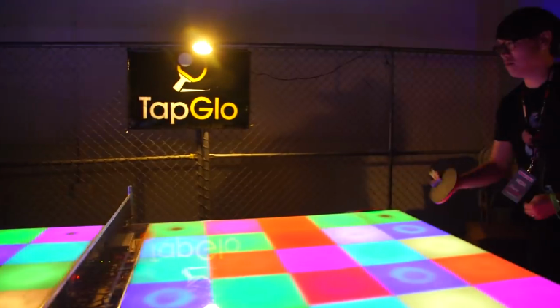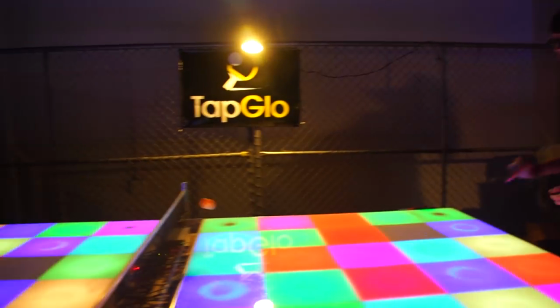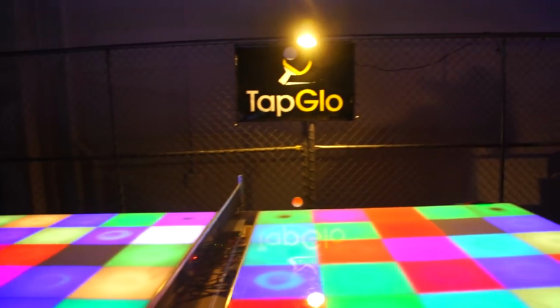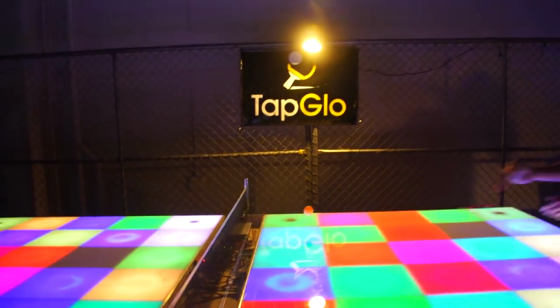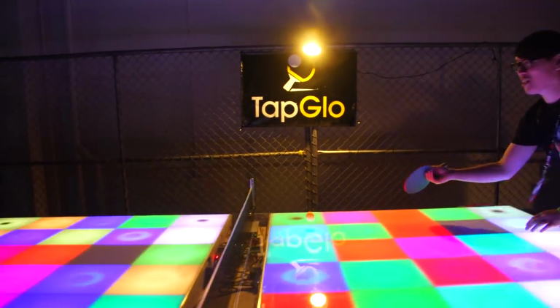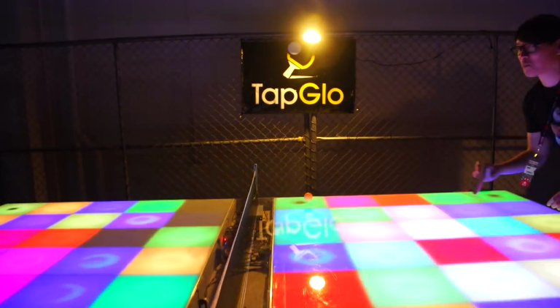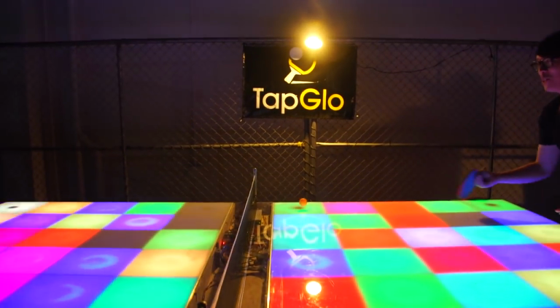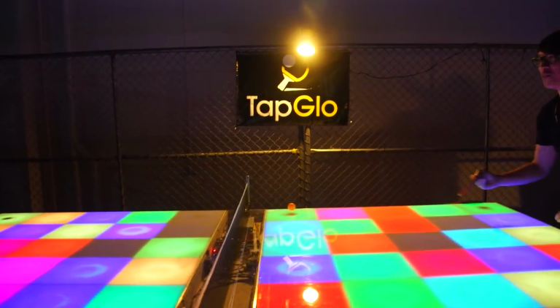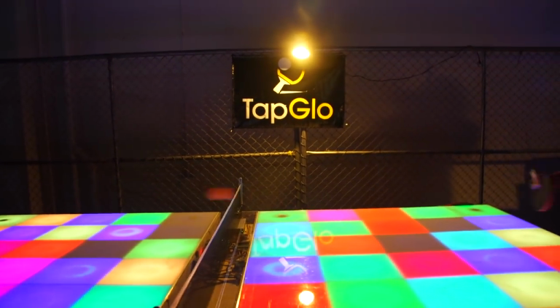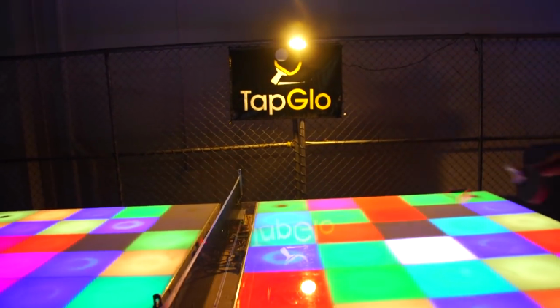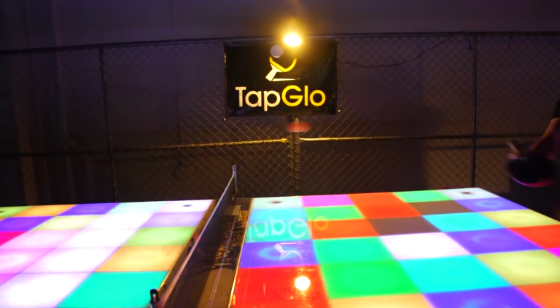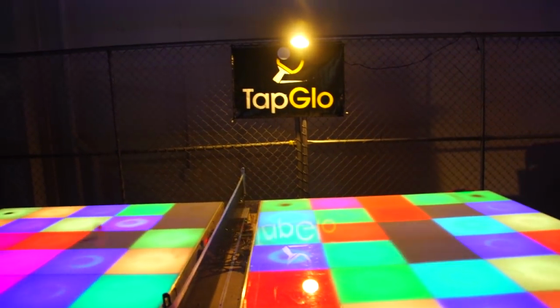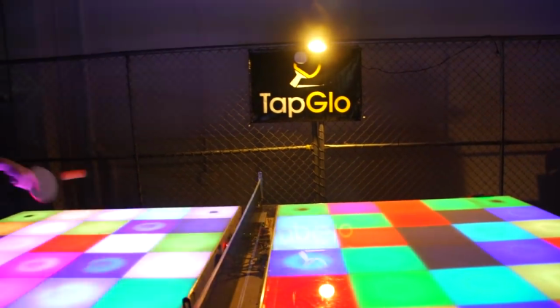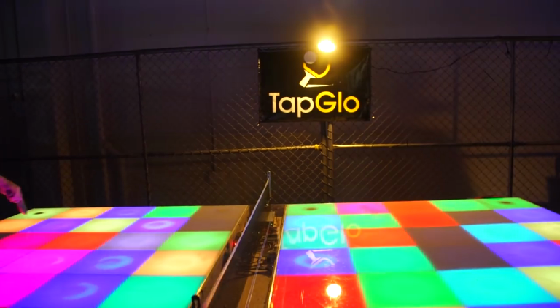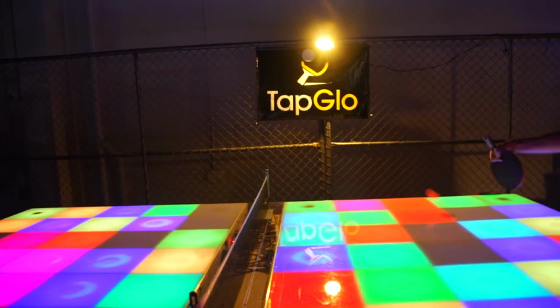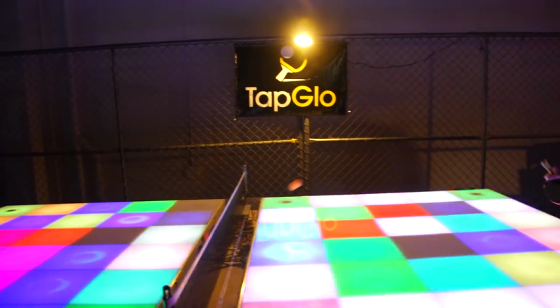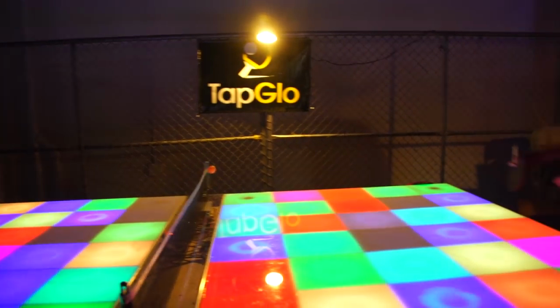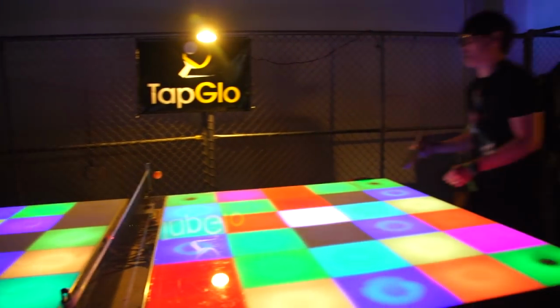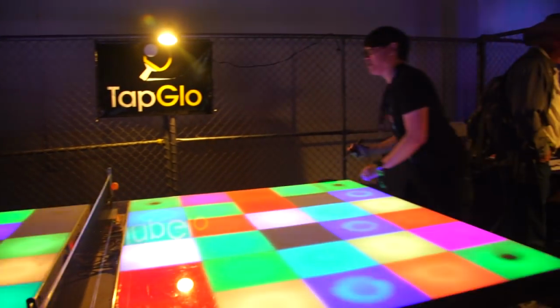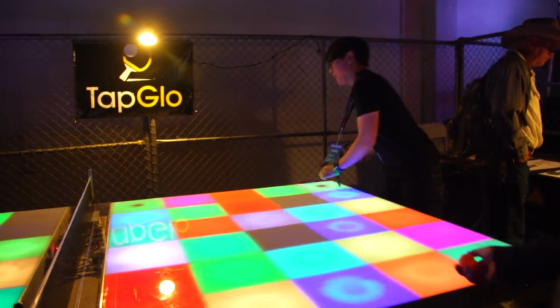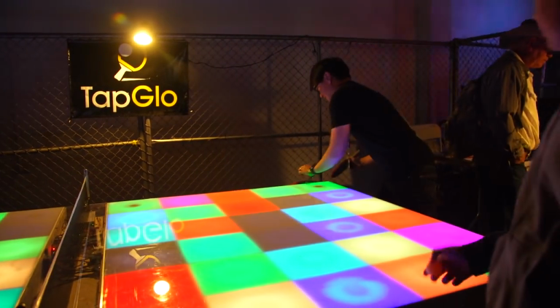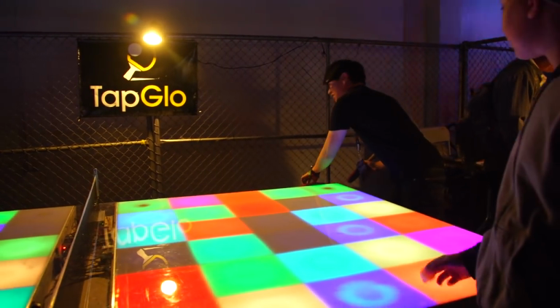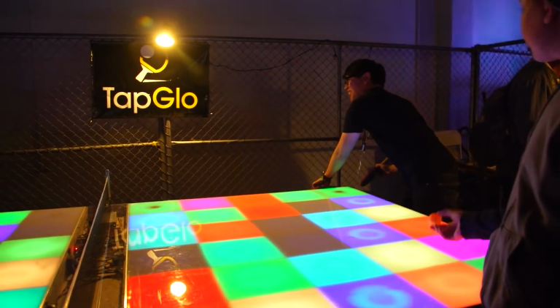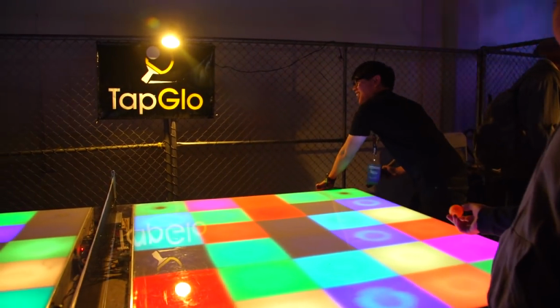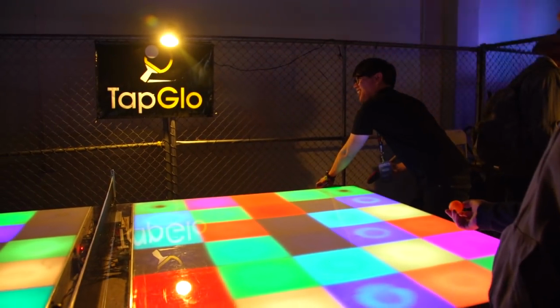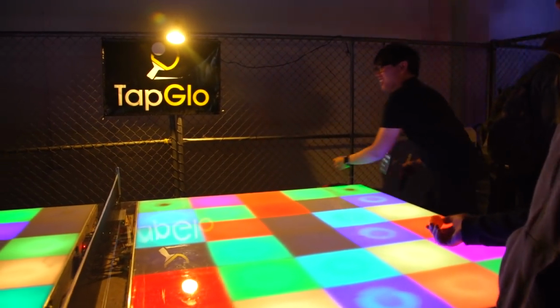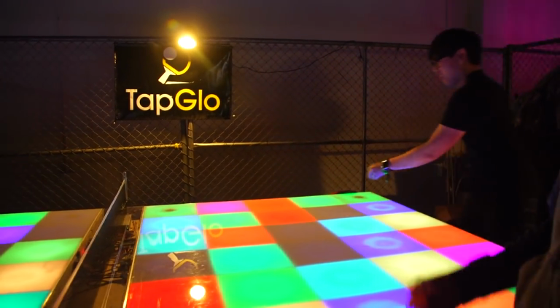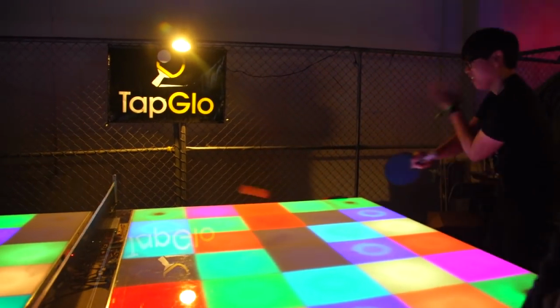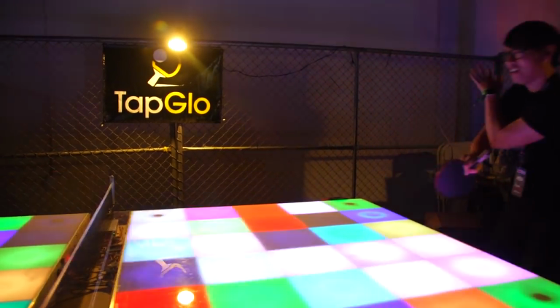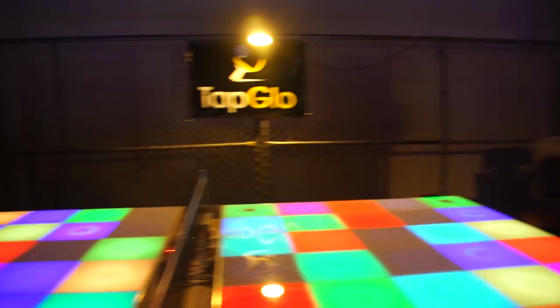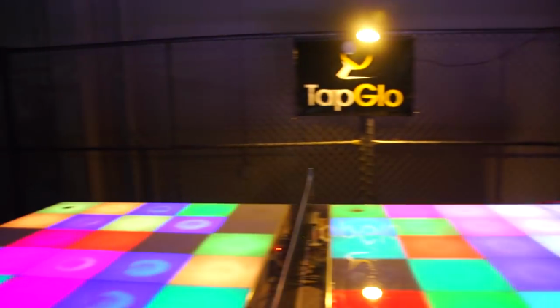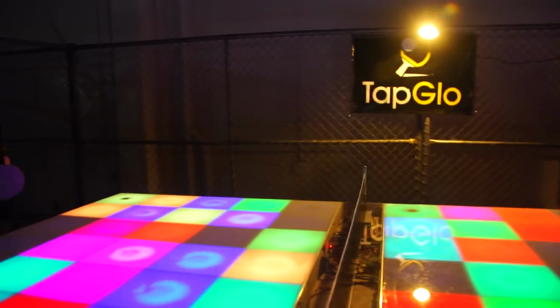Yeah, we've got about four games programmed right now, and we've got several others in the works. So tell me, how is this being done? It looks like you have LED rings beneath each square.